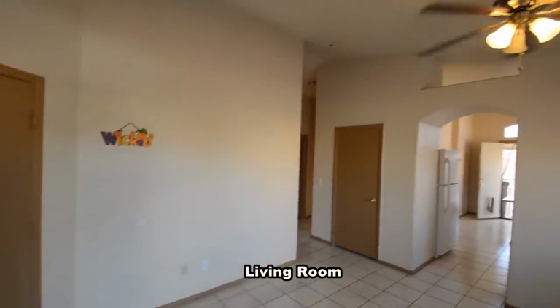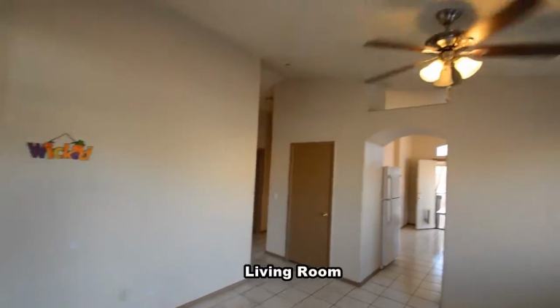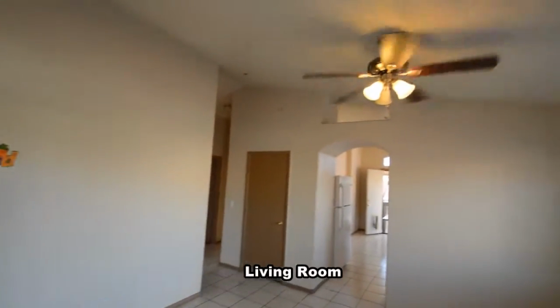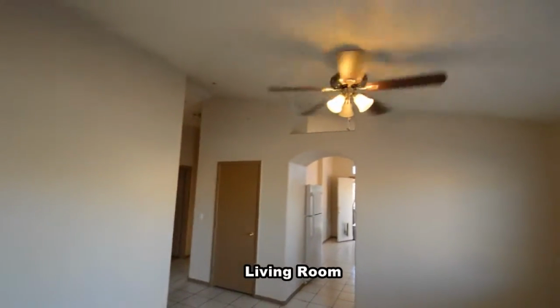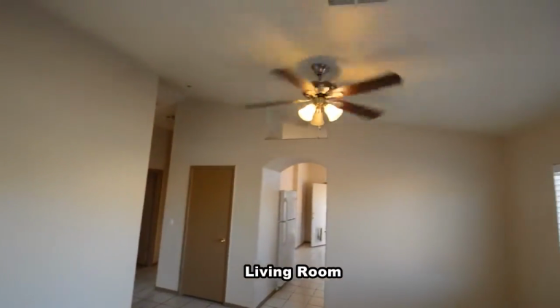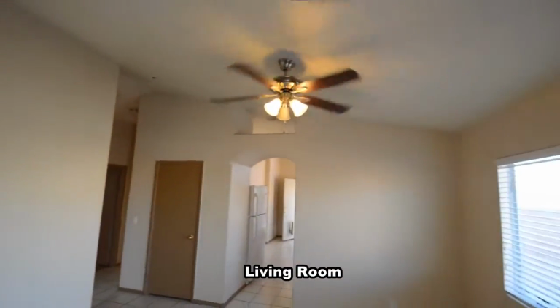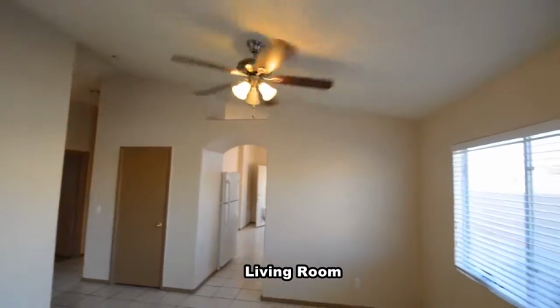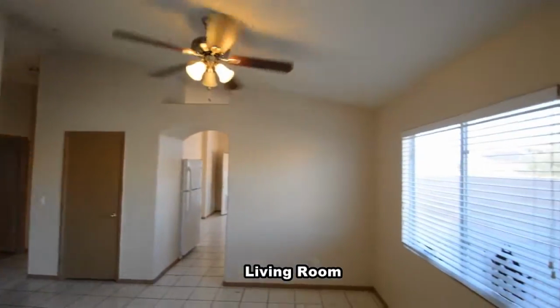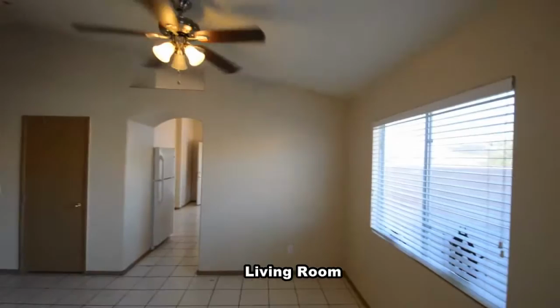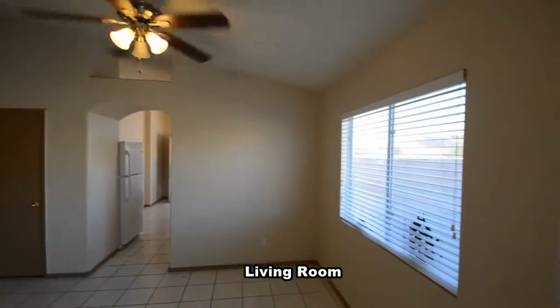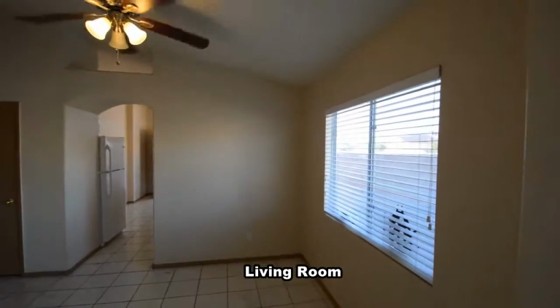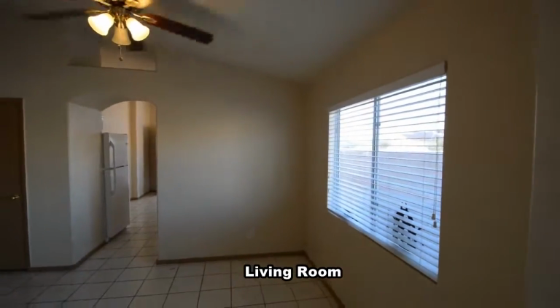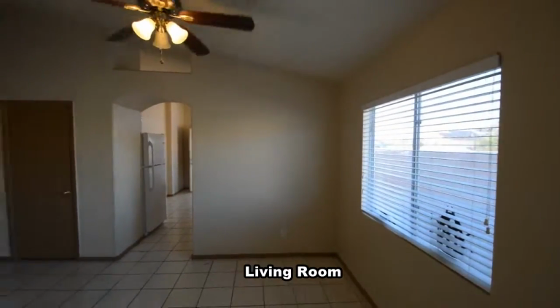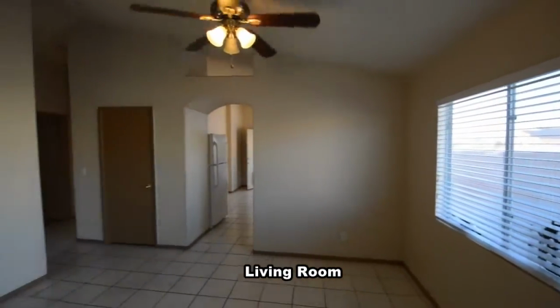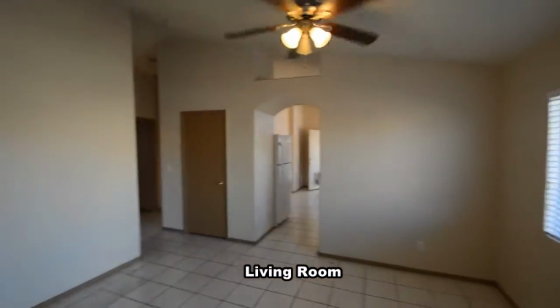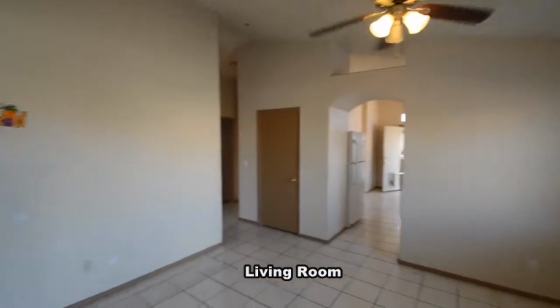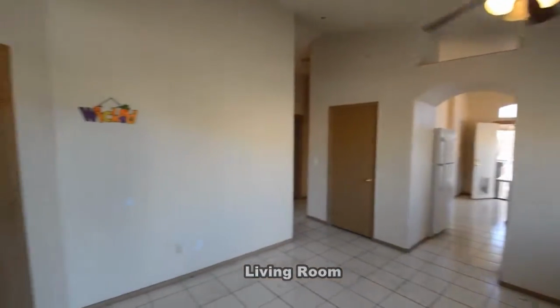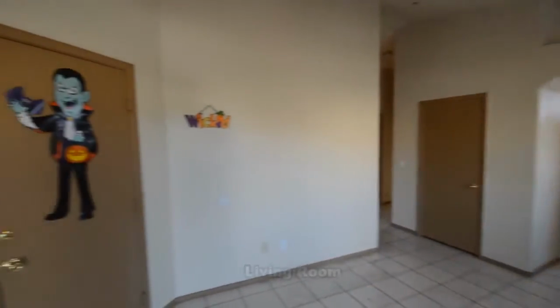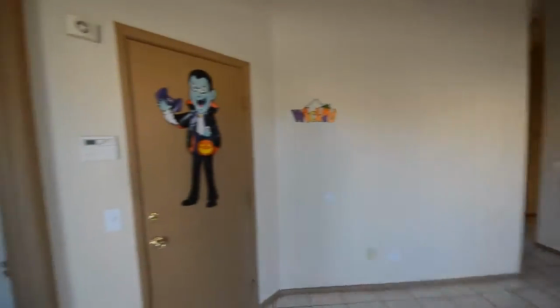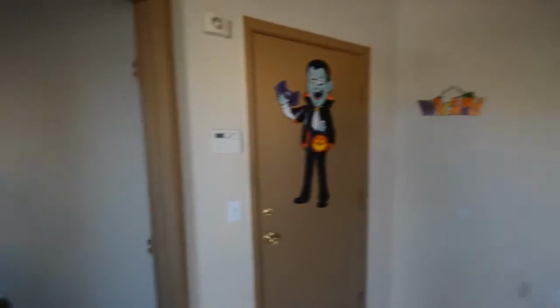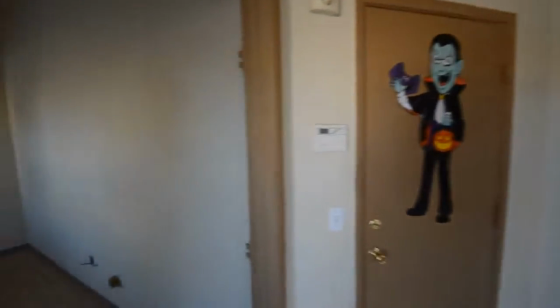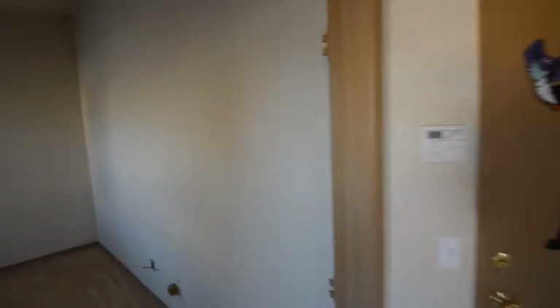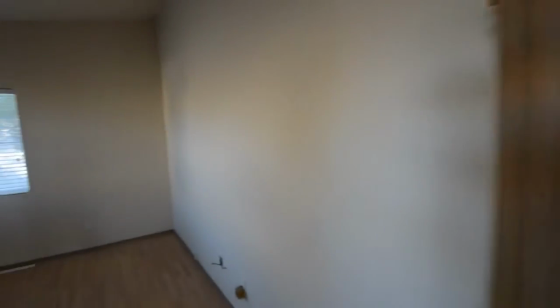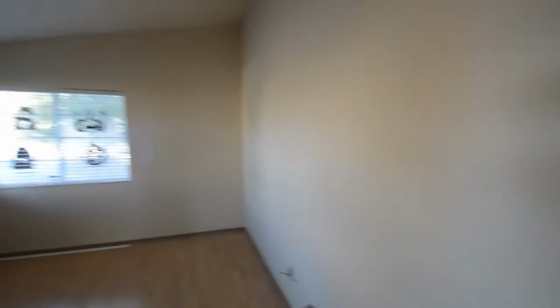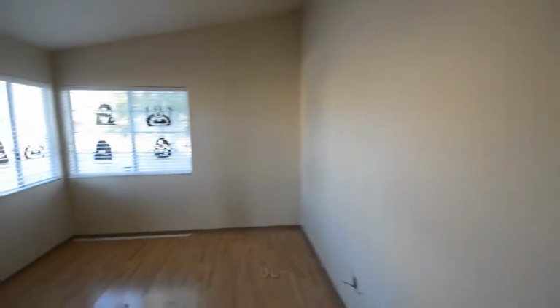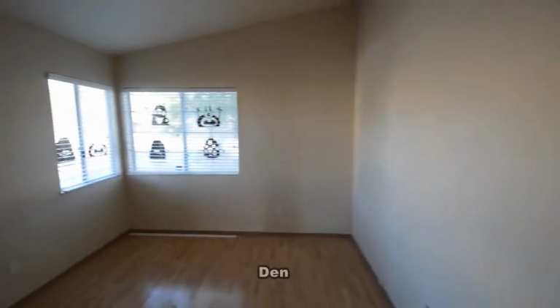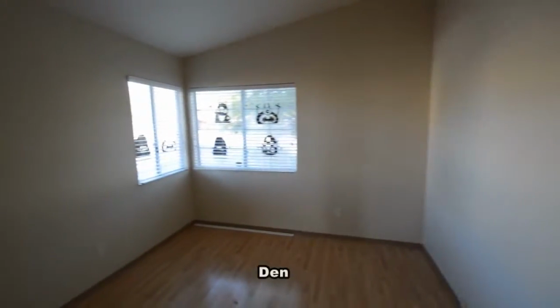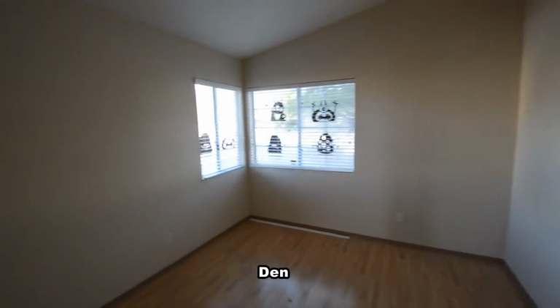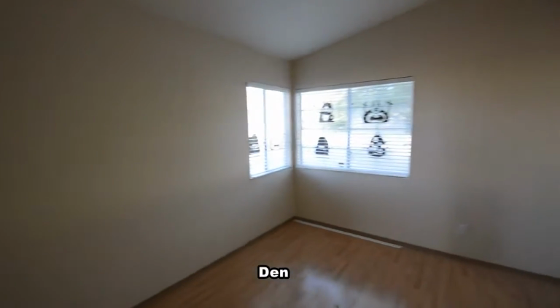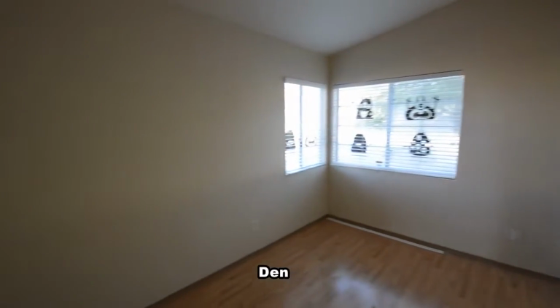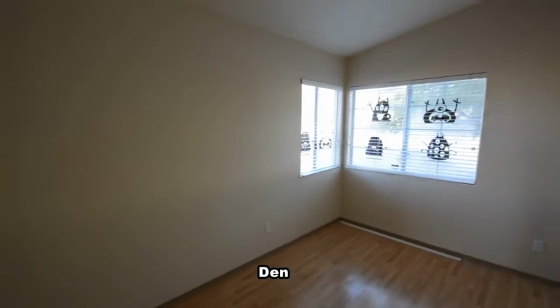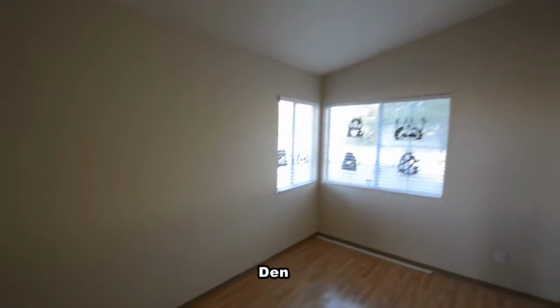The living room has a tile floor and a ceiling fan with light. The den has a vaulted ceiling and wood laminate floor.